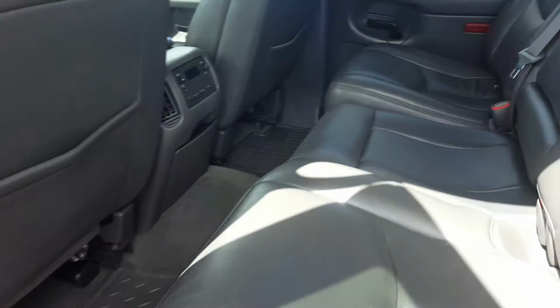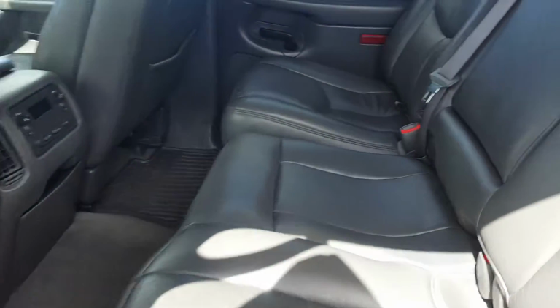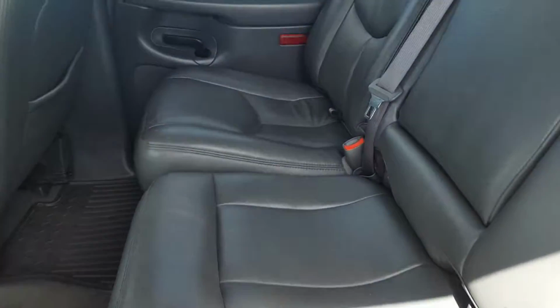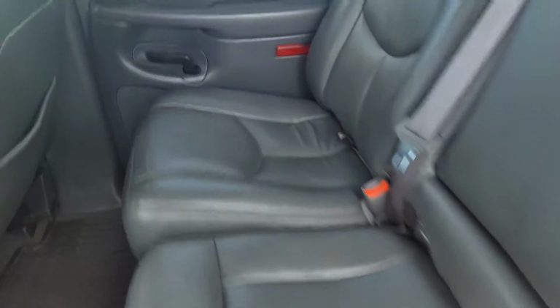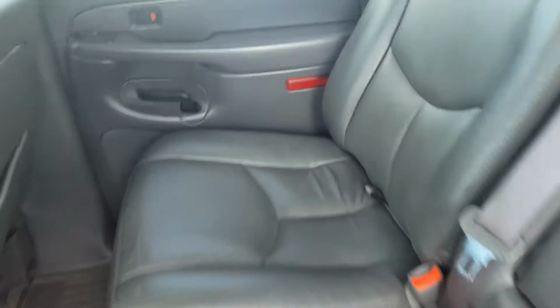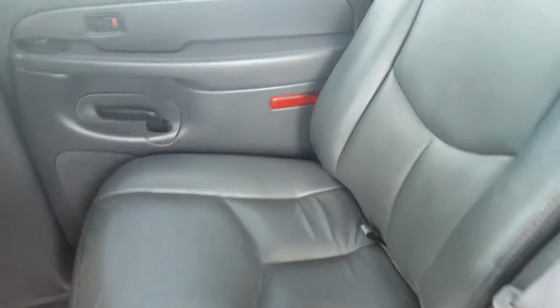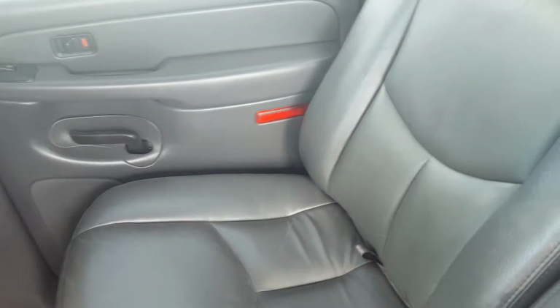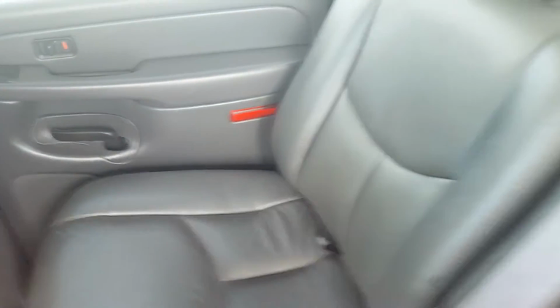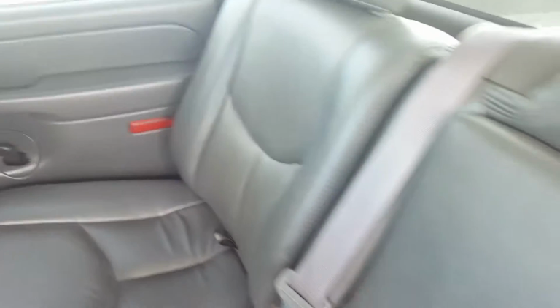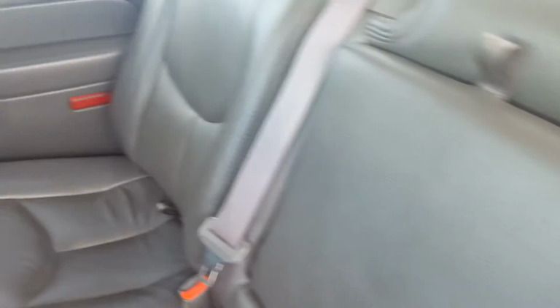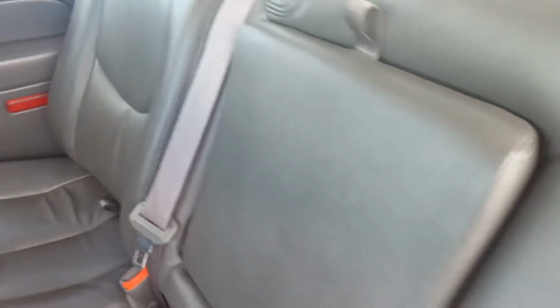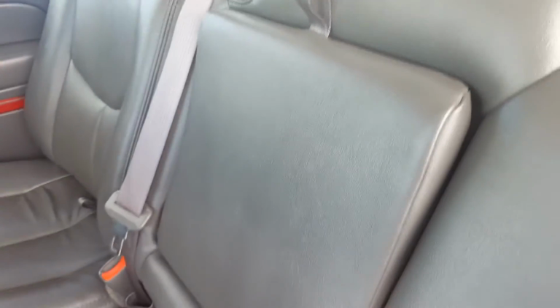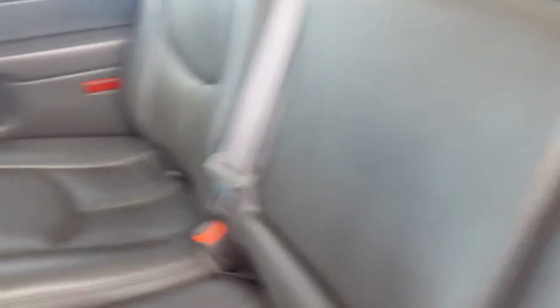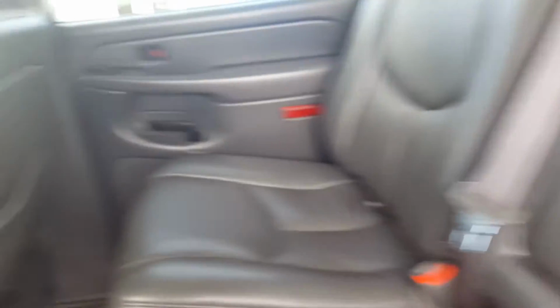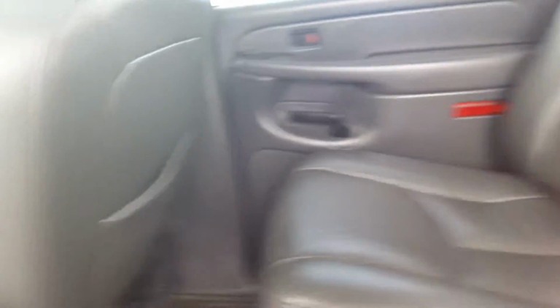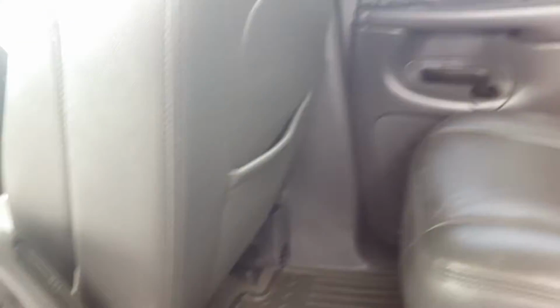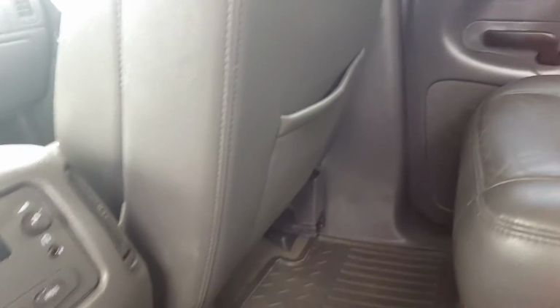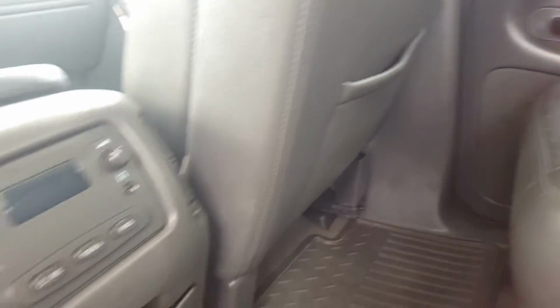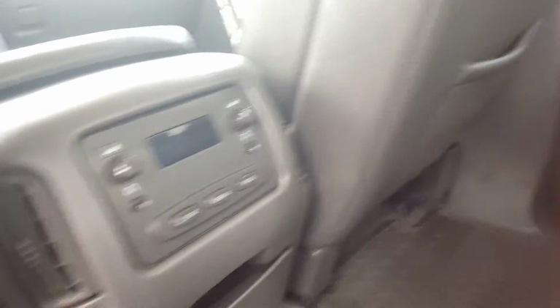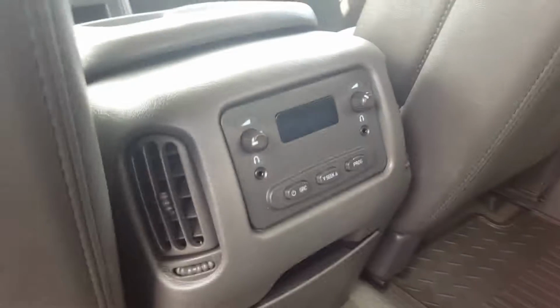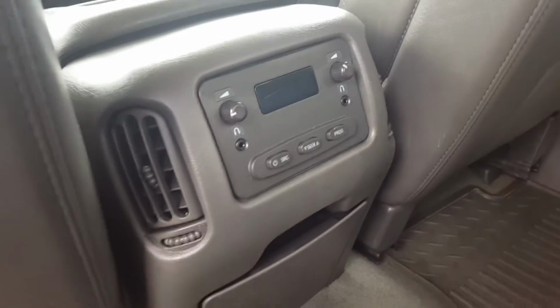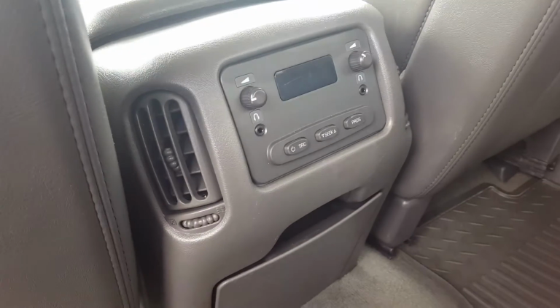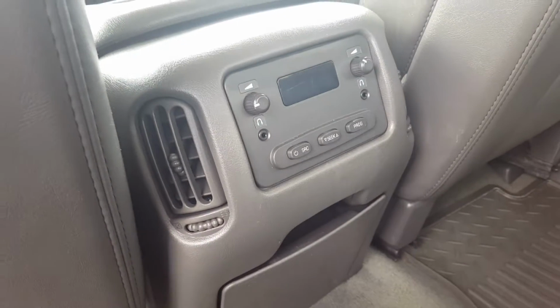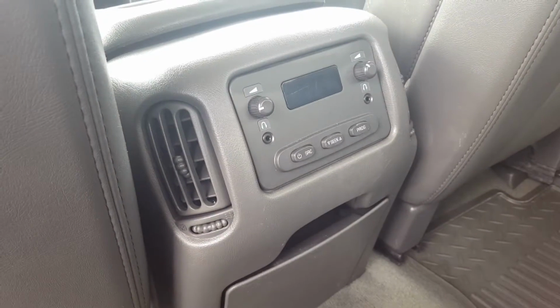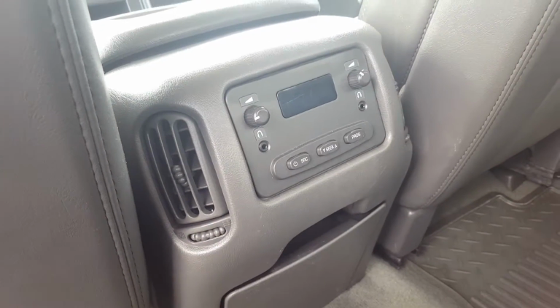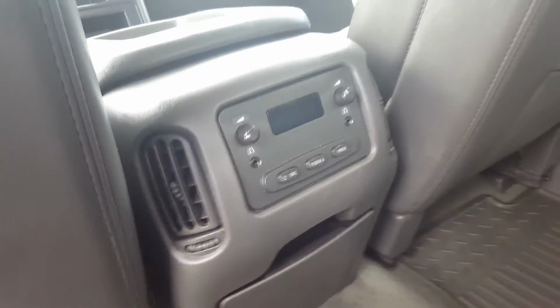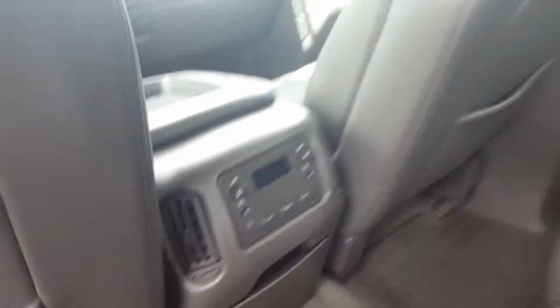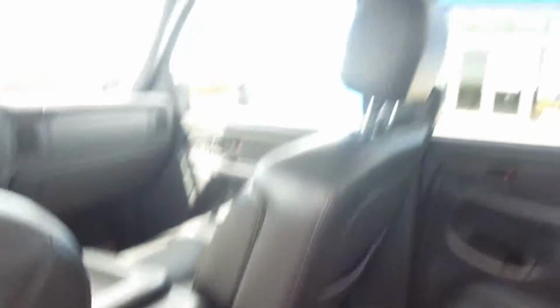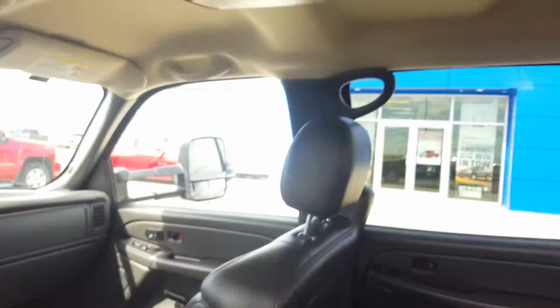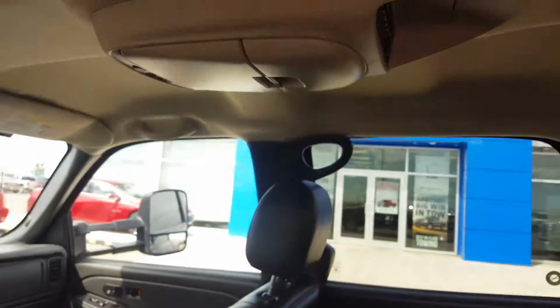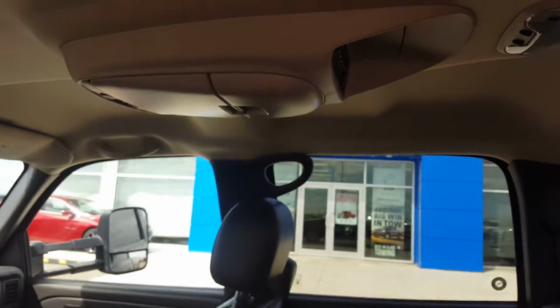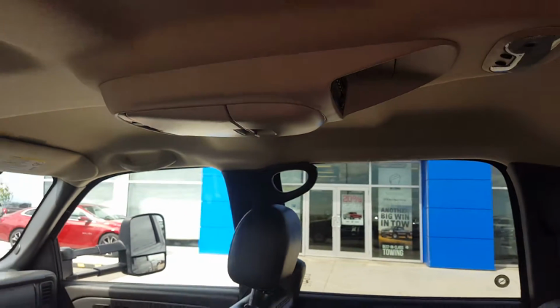Second row seating — again, it's premium grey leather seating in mint condition. We have a centre console with cup holders and back seat storage. There are rear climate and media controls. And this truck even has a DVD player.